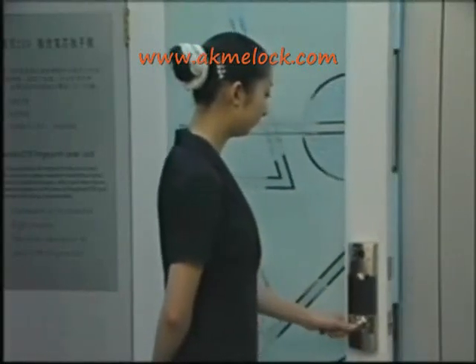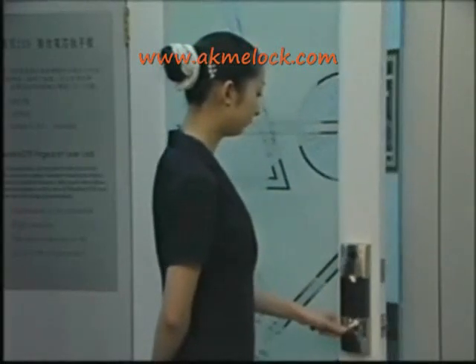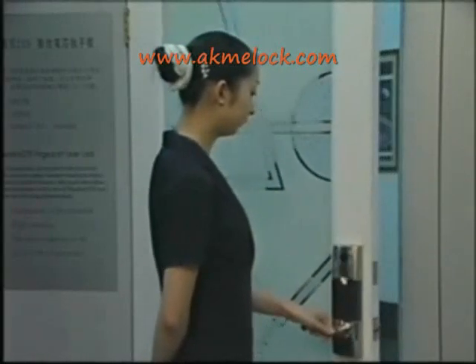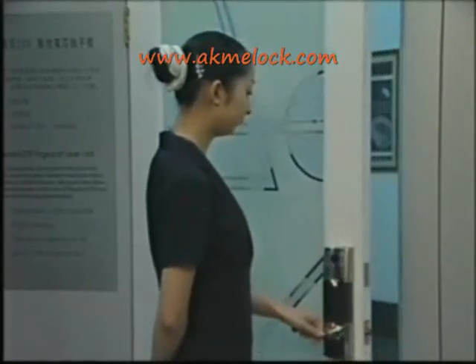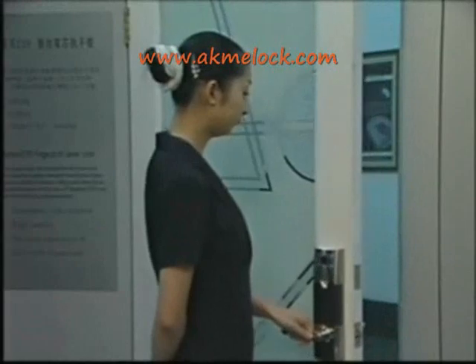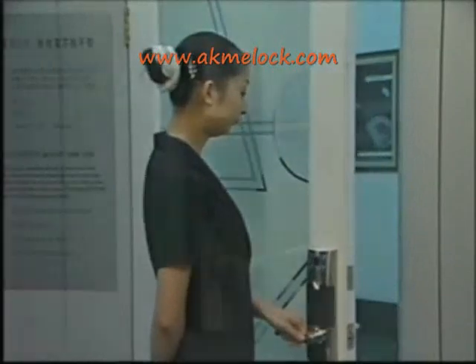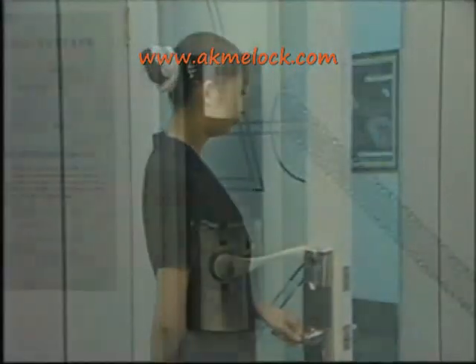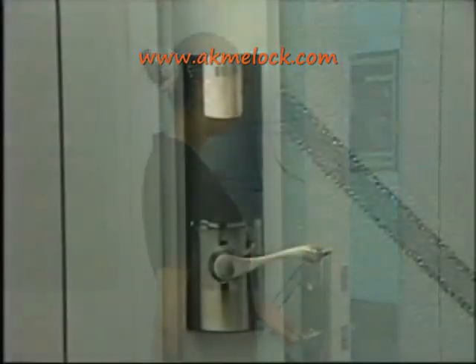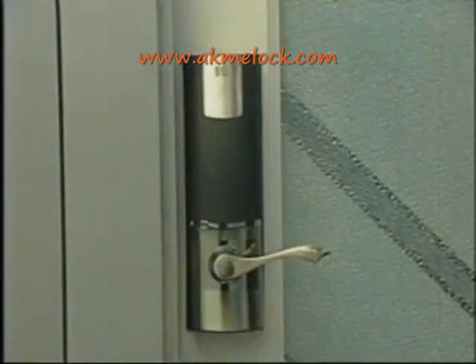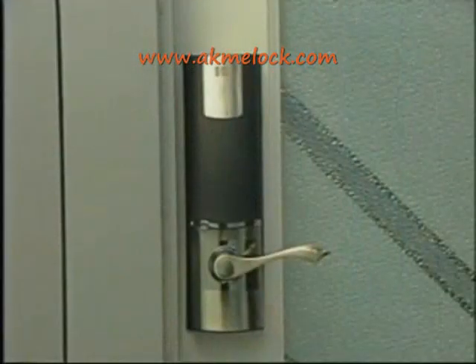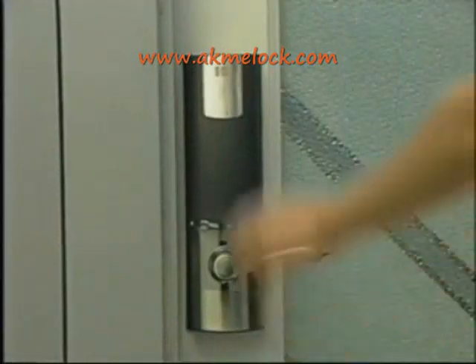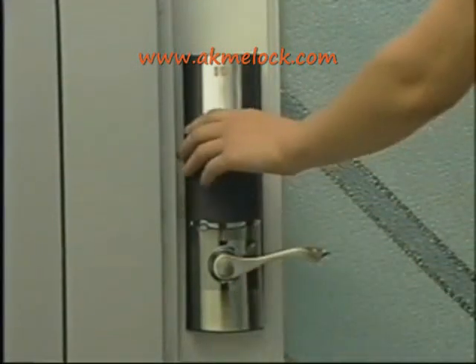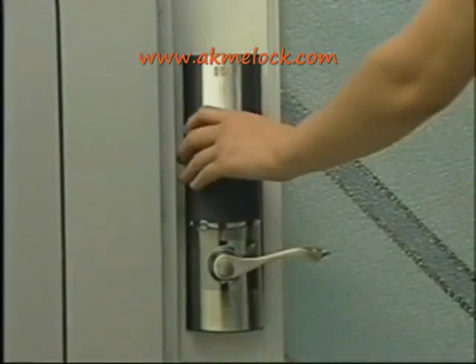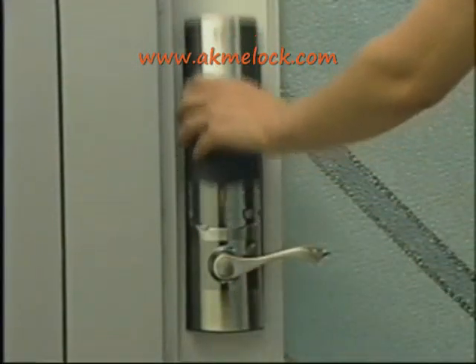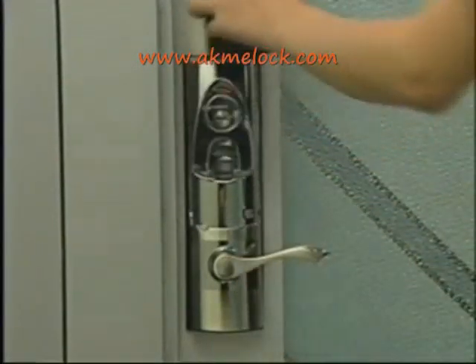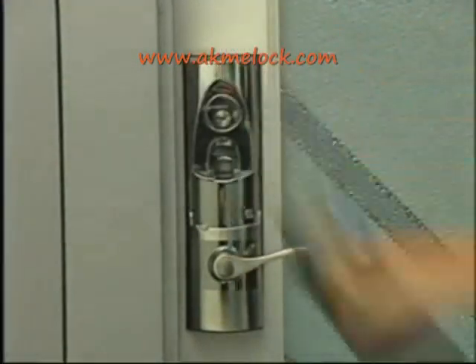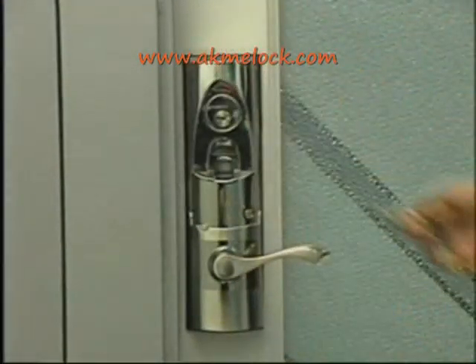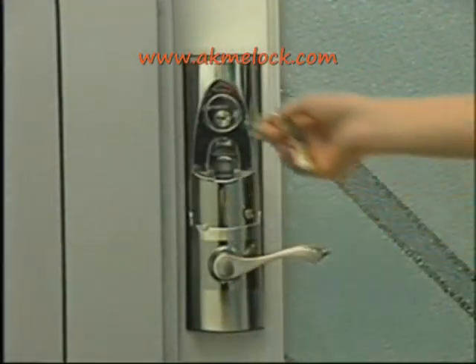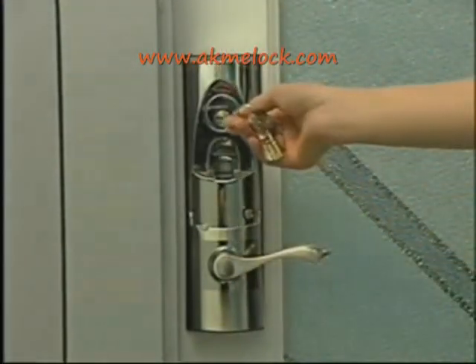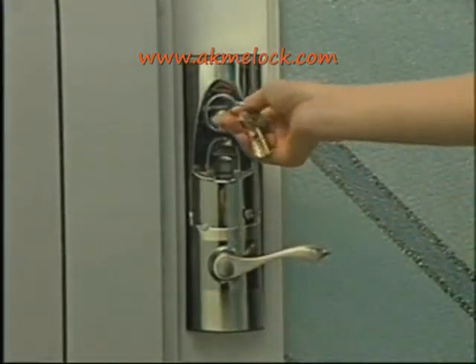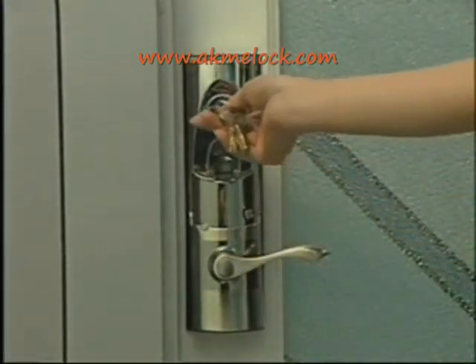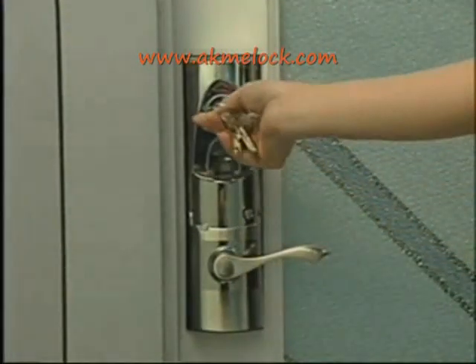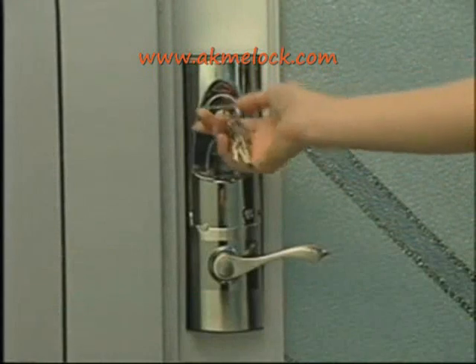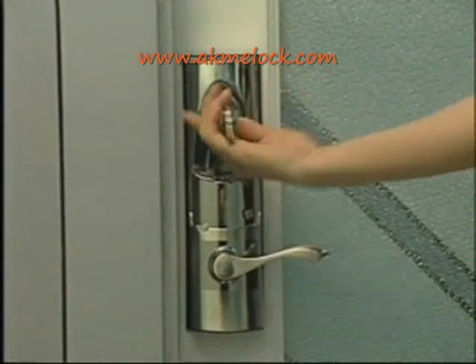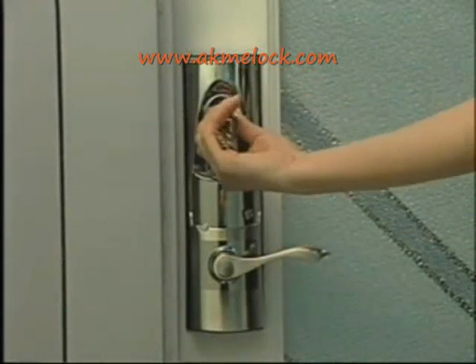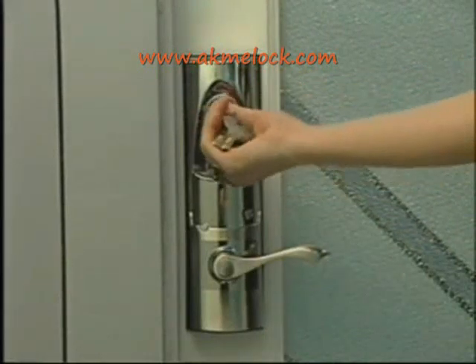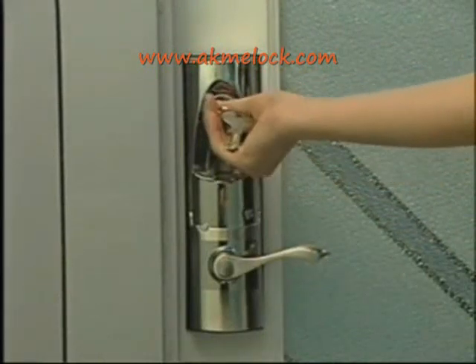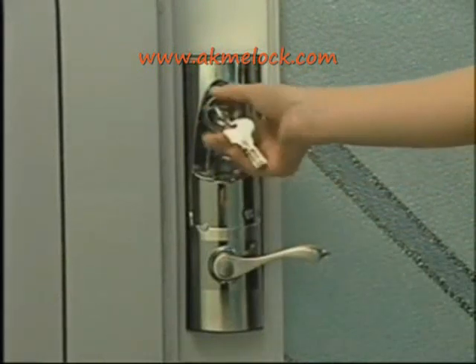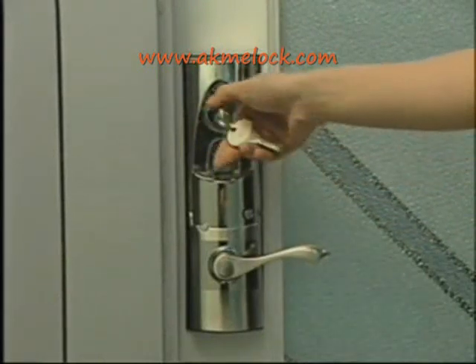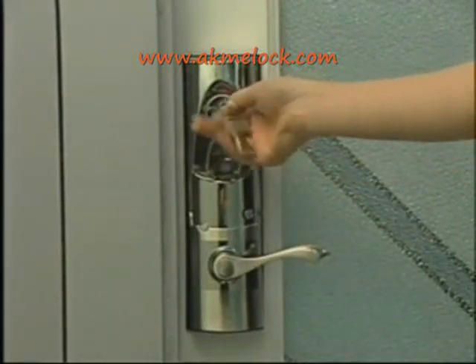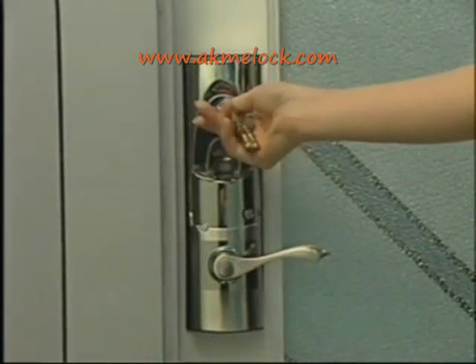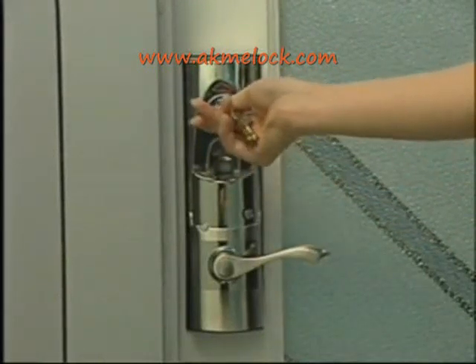Then turn the handle to open the door. Under emergency situation, push off the sliding cover and latch override key cover. Use the override key to open the door.